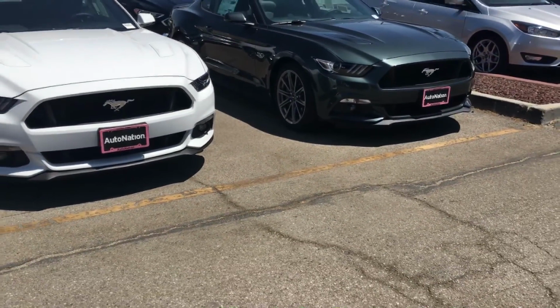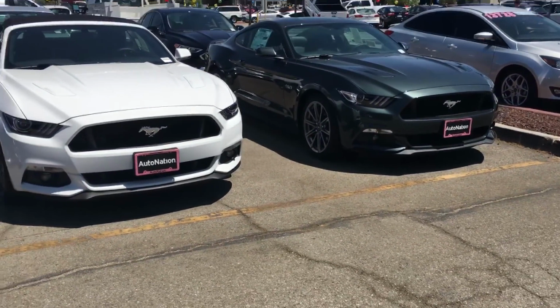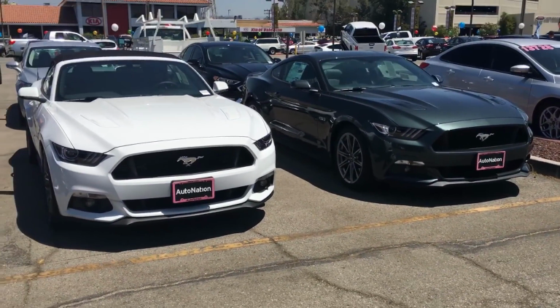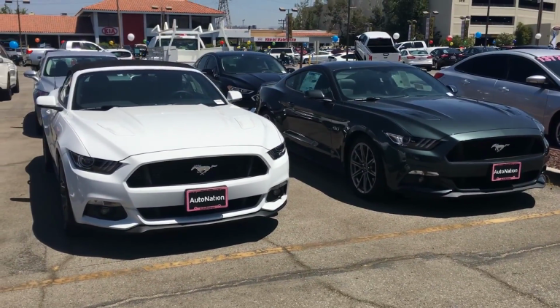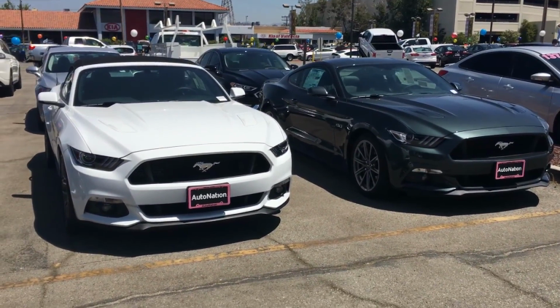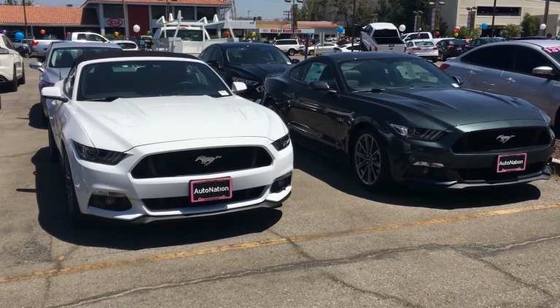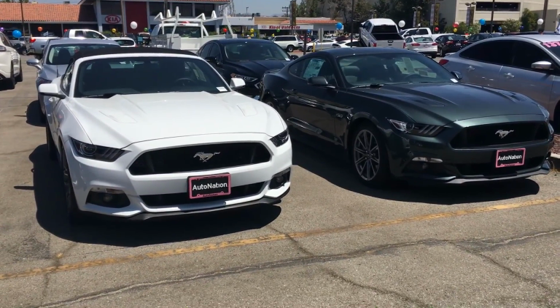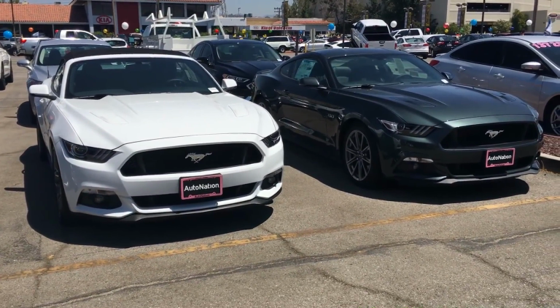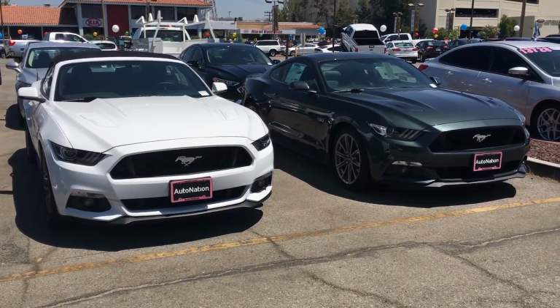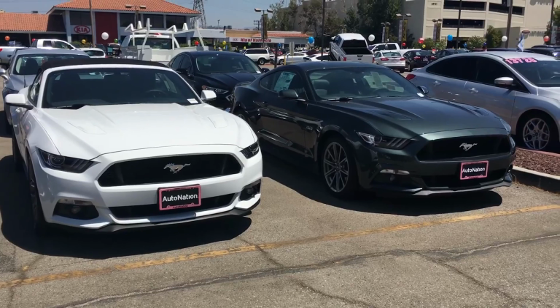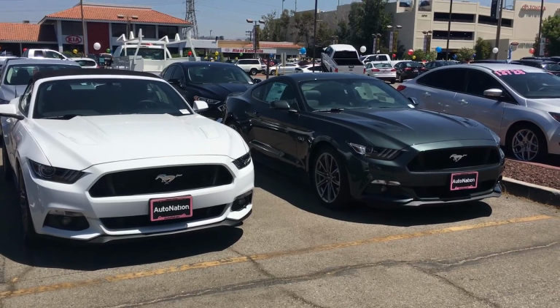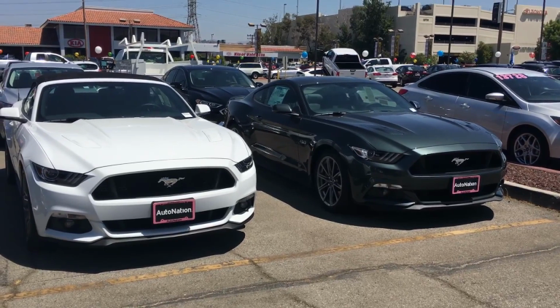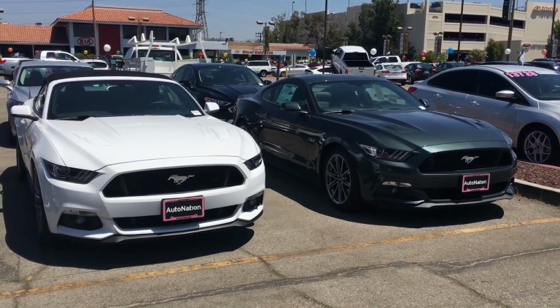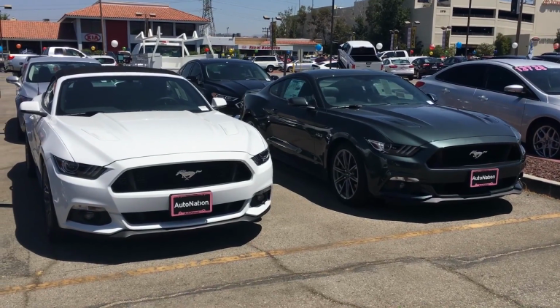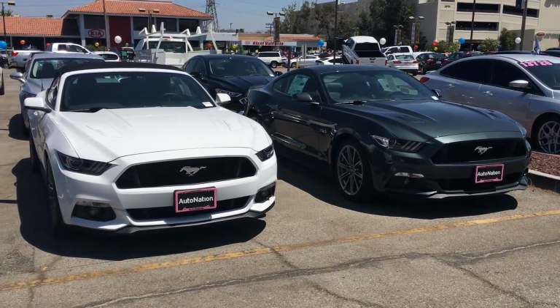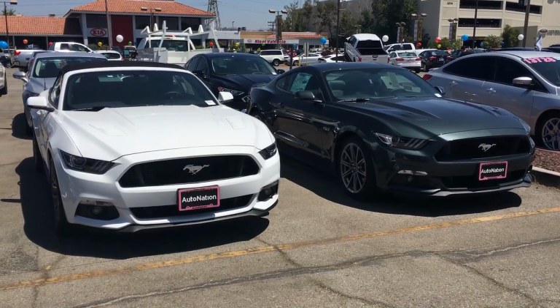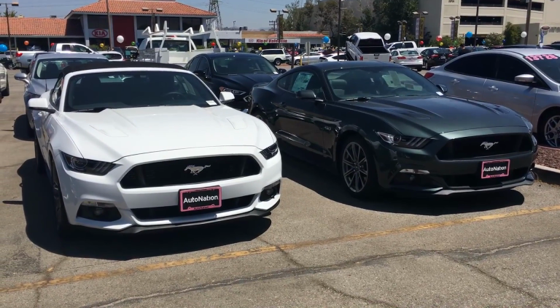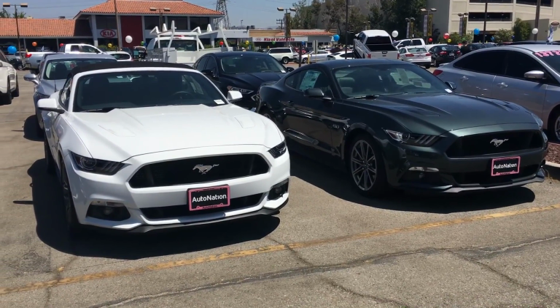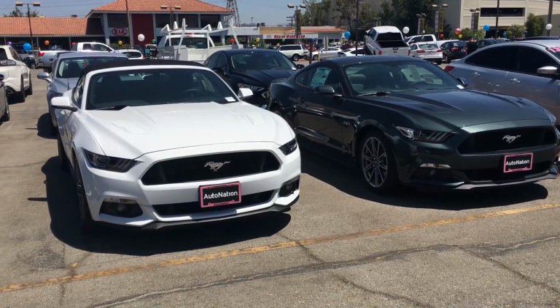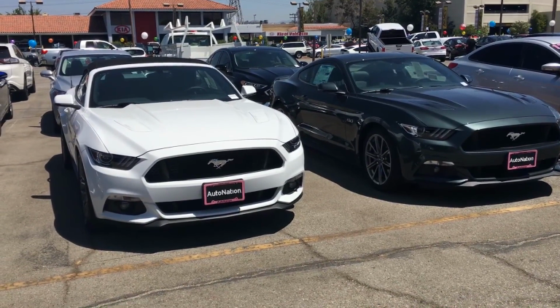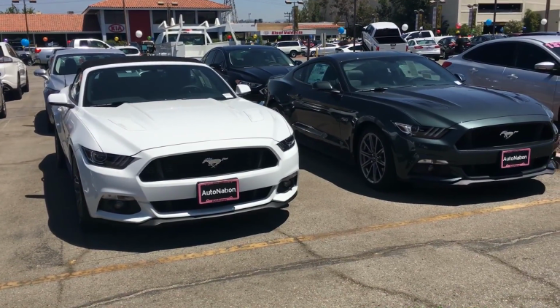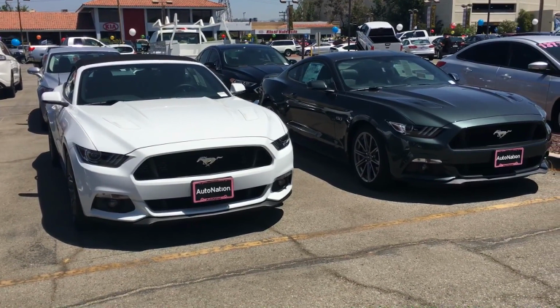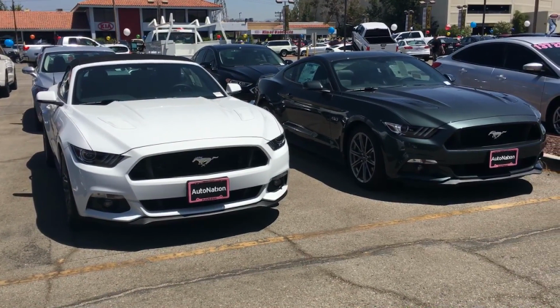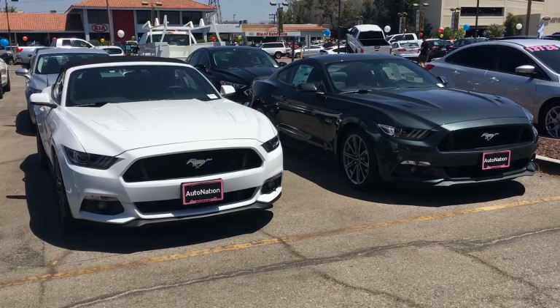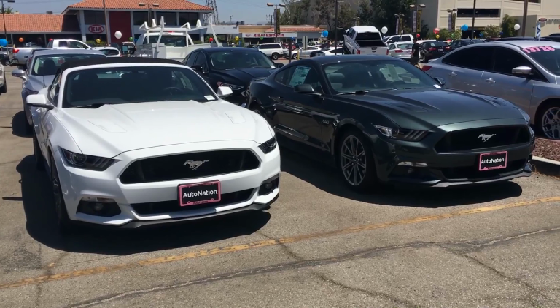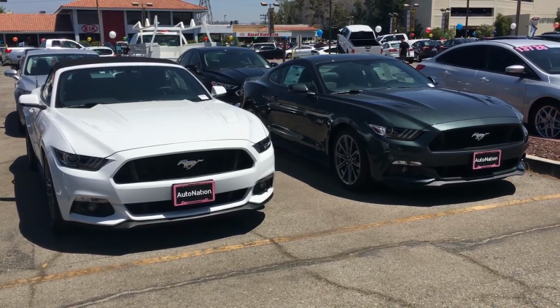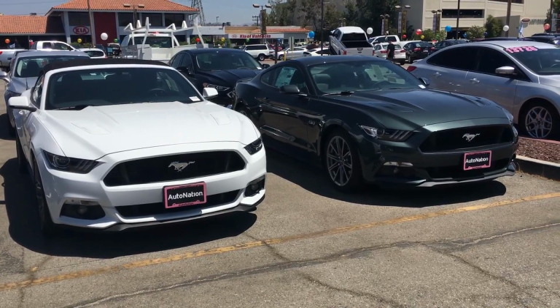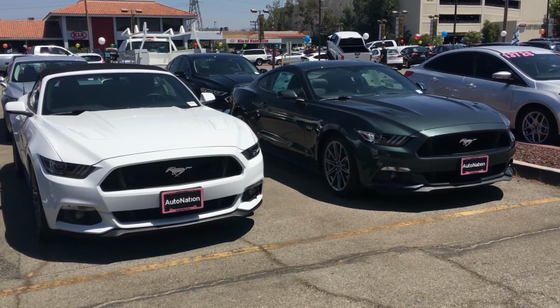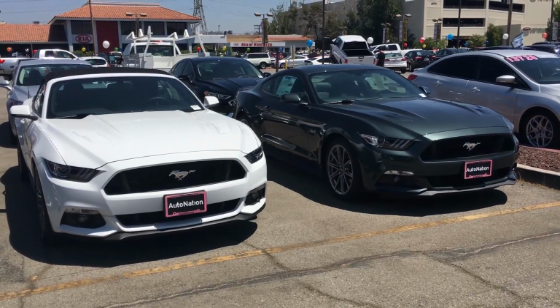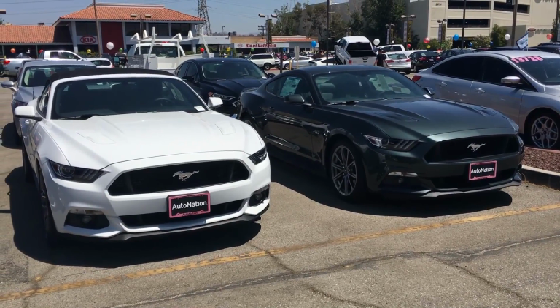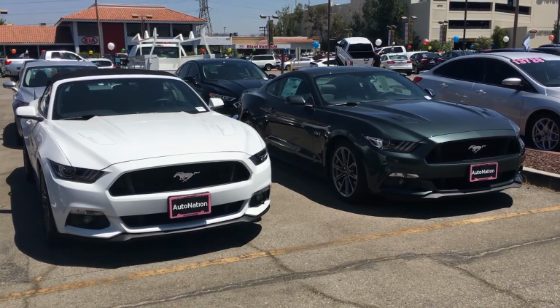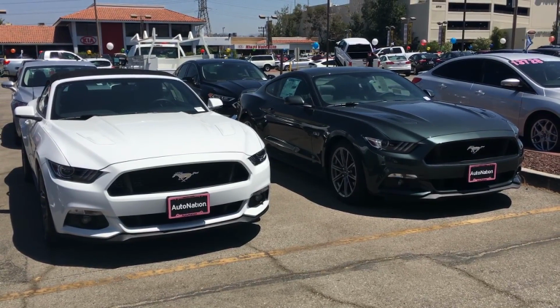Standard GT one convertible, '17 convertible, '16 coupe. I was just over here taking a look at the Focus RS, so I thought I'd look at some of the Mustangs. I already have one, don't need another one.